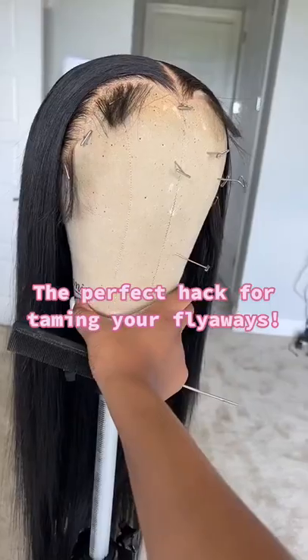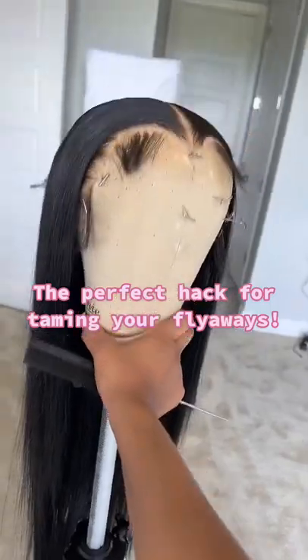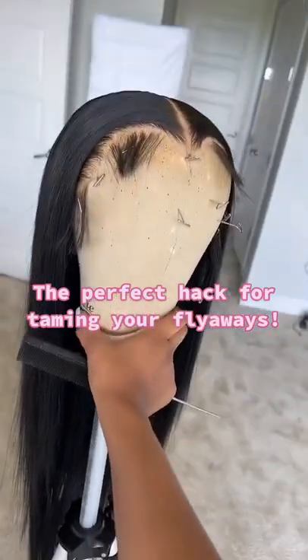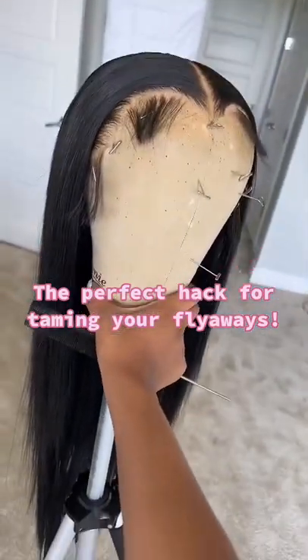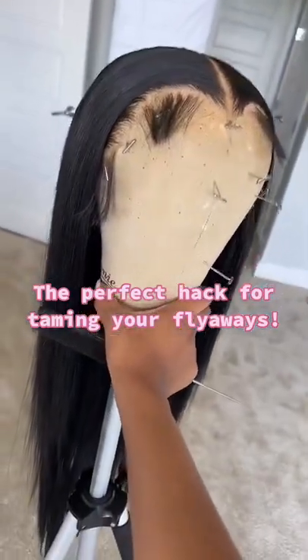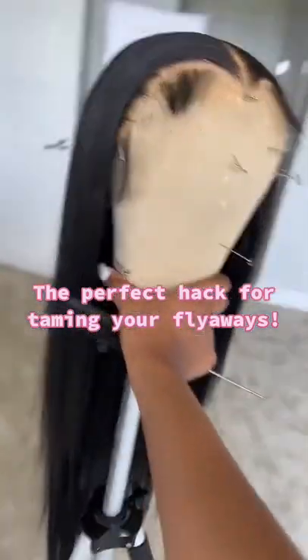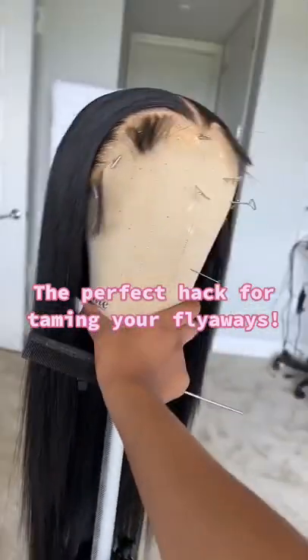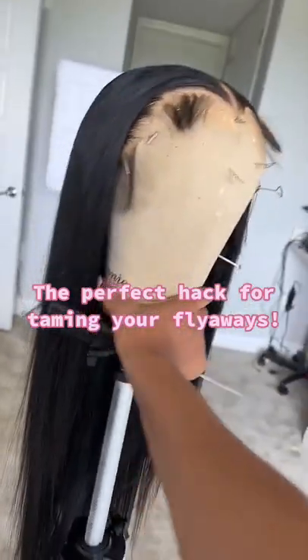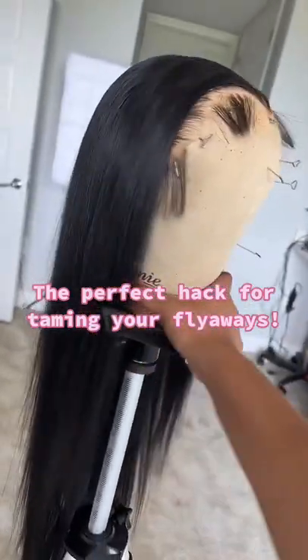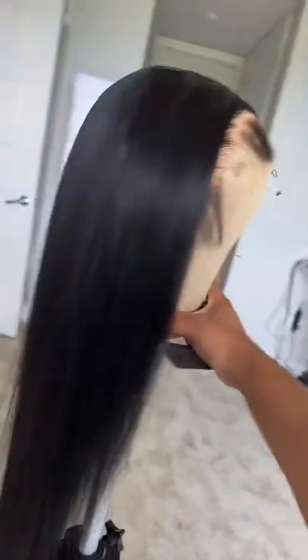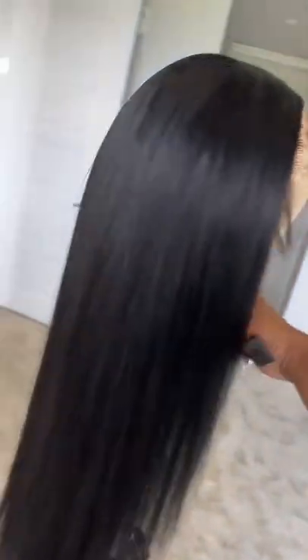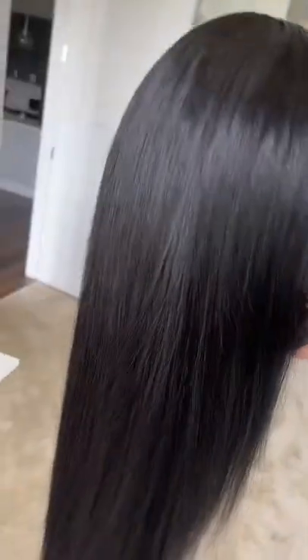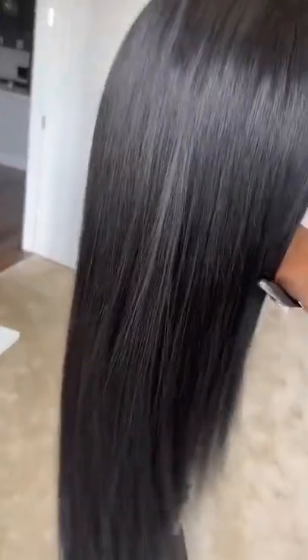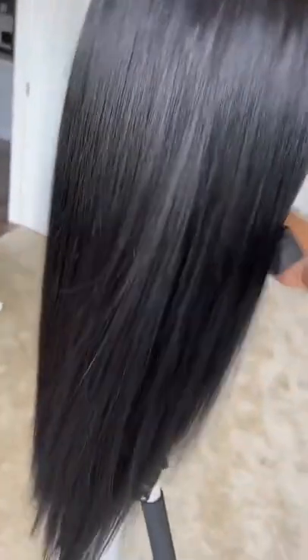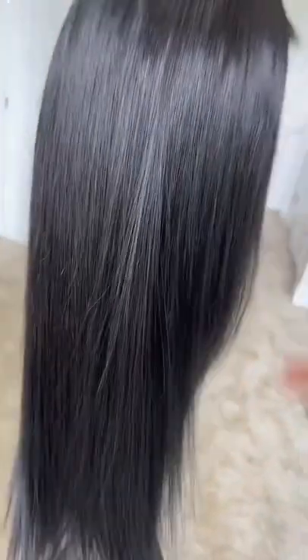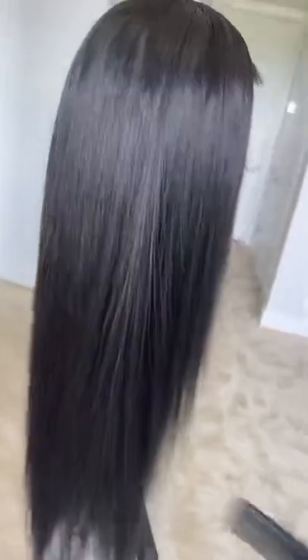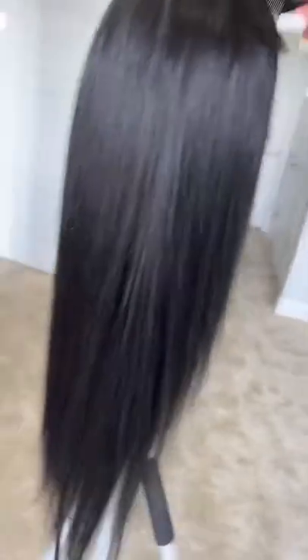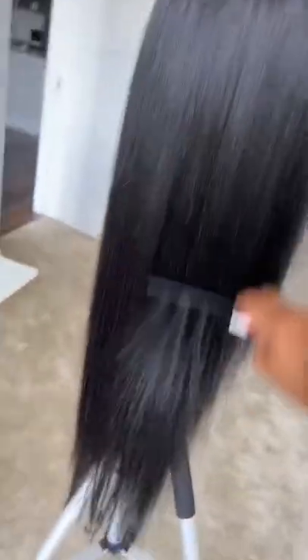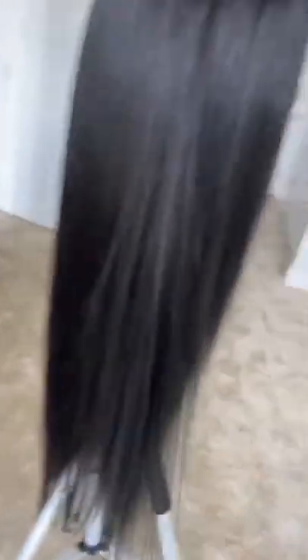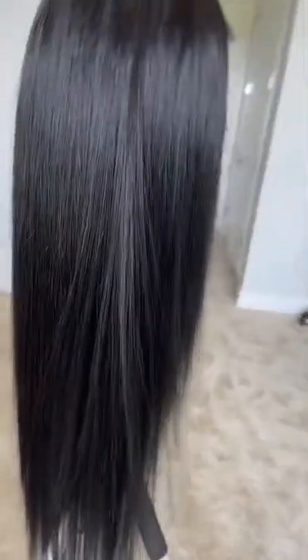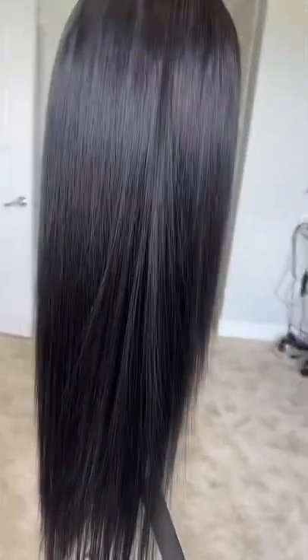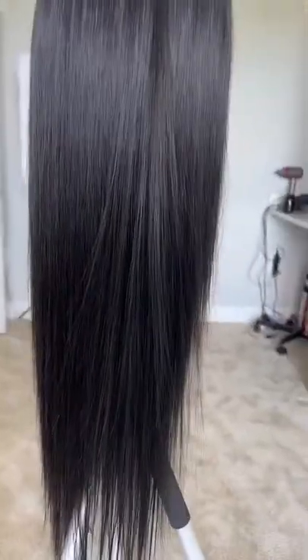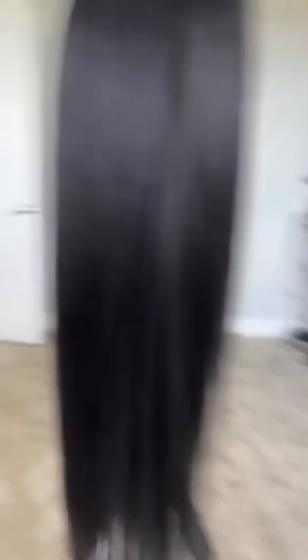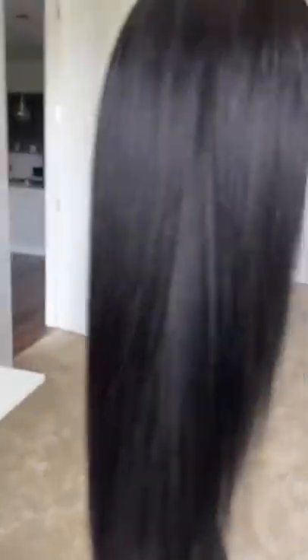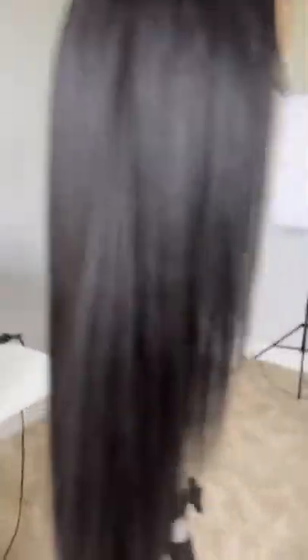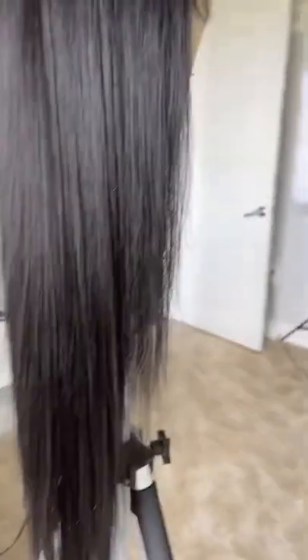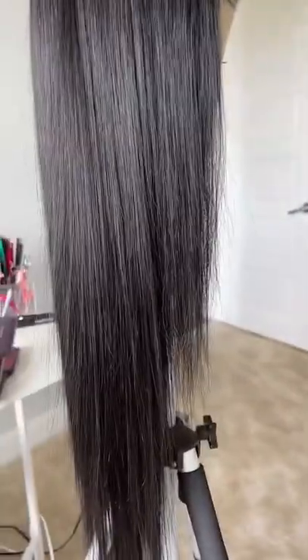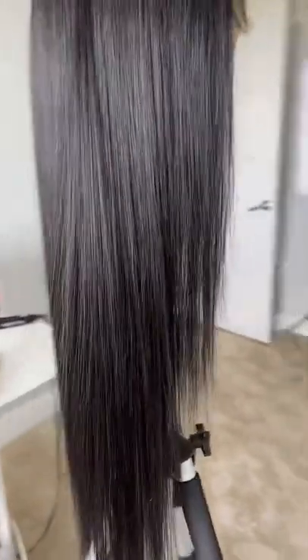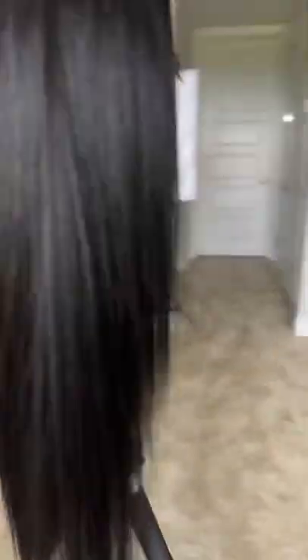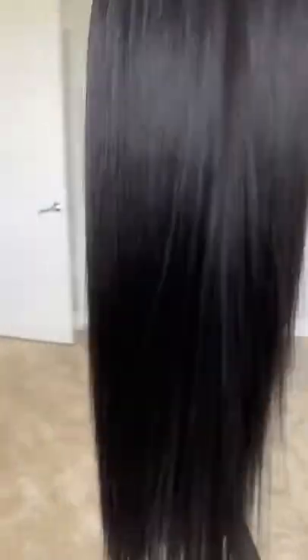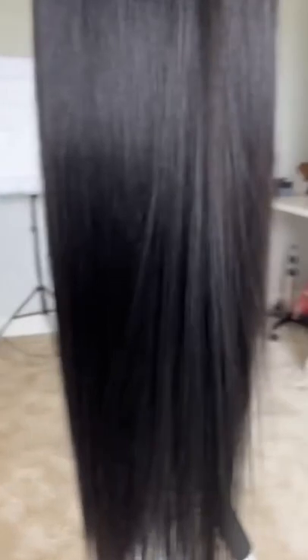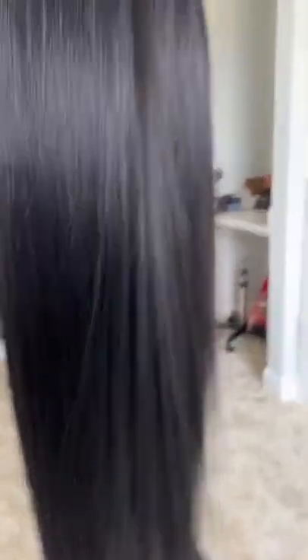I just finished prepping my wig to reinstall it, but every single time I comb it, it starts to frizz up. You can see how bad it's frizzing up like that.